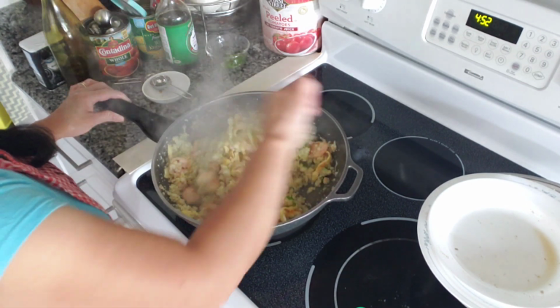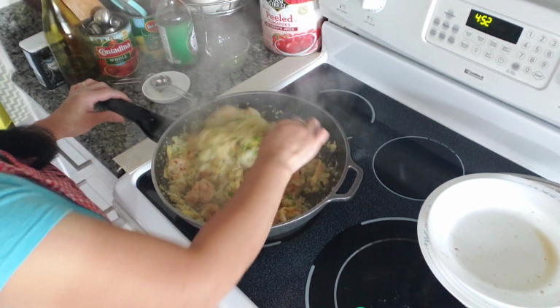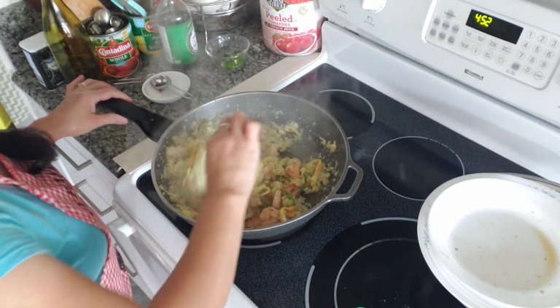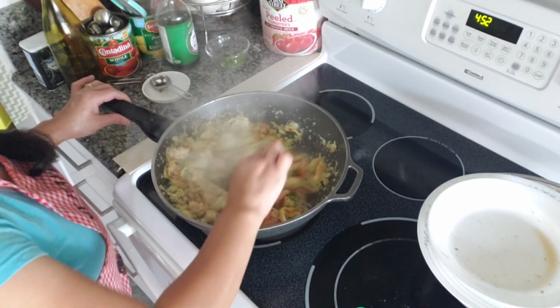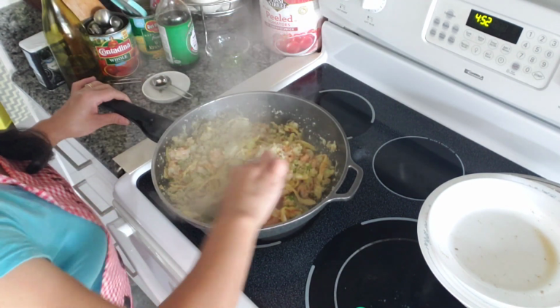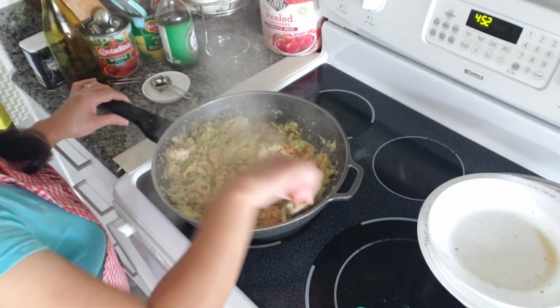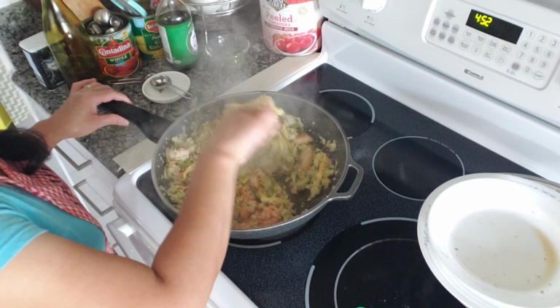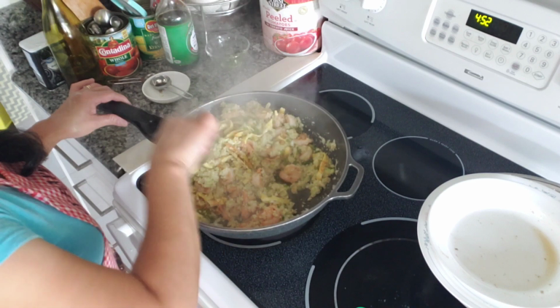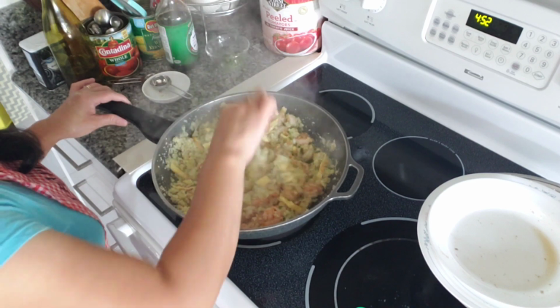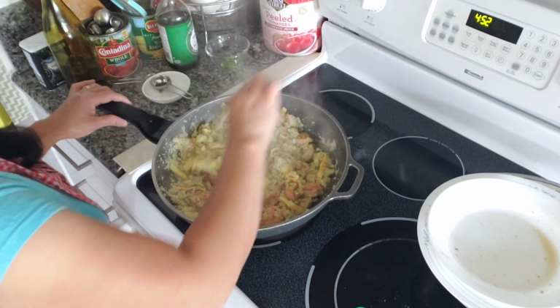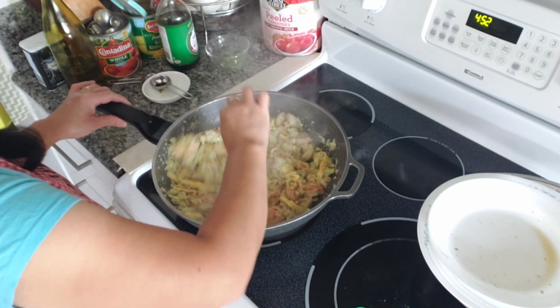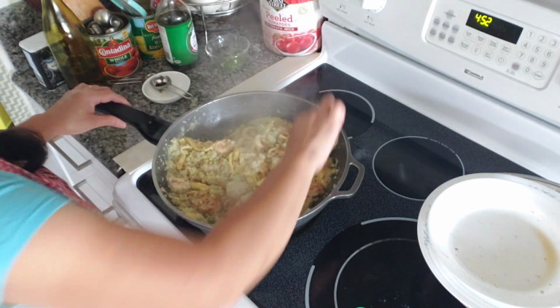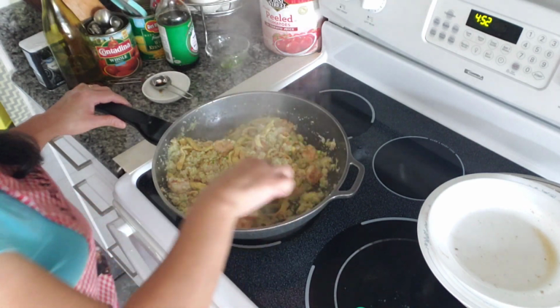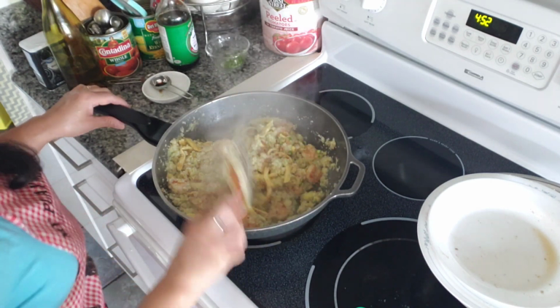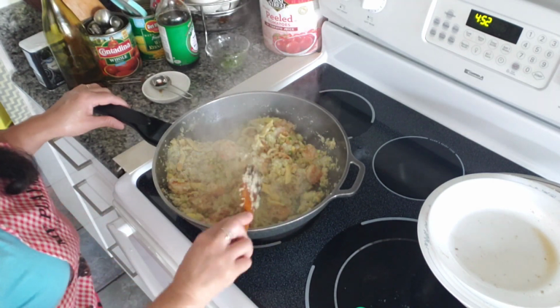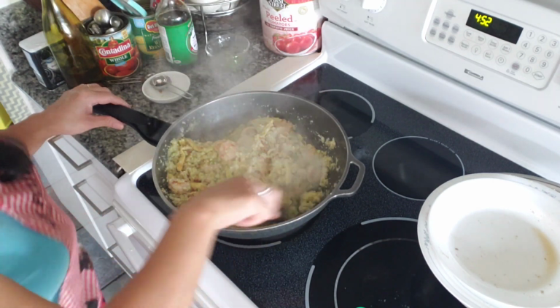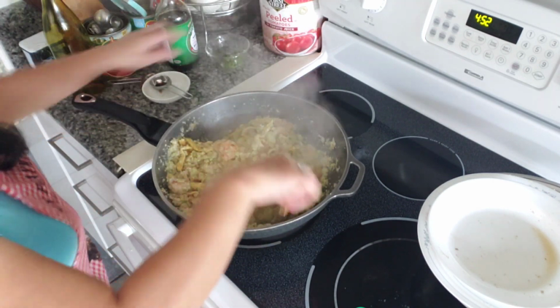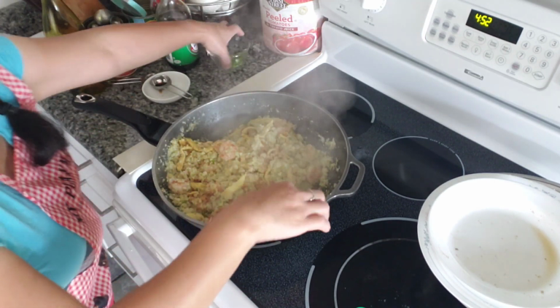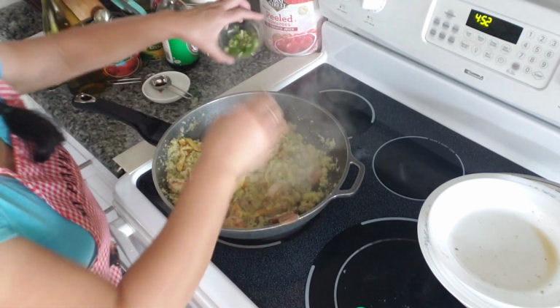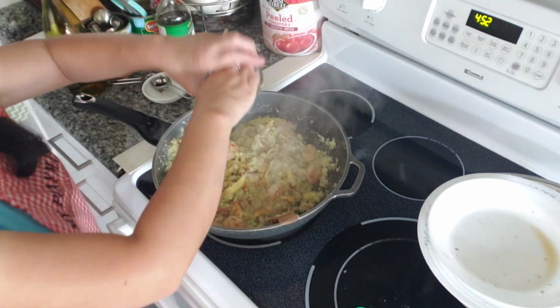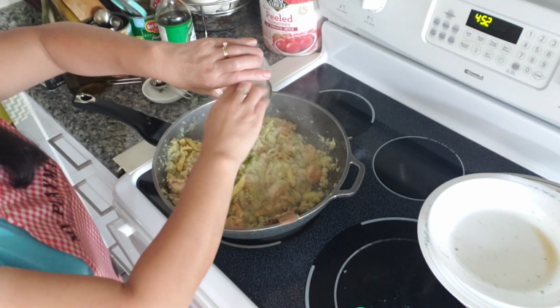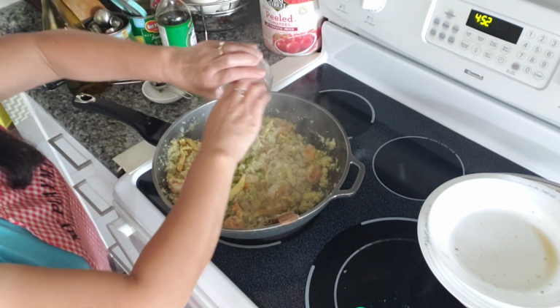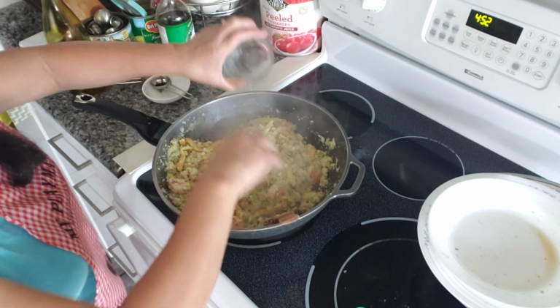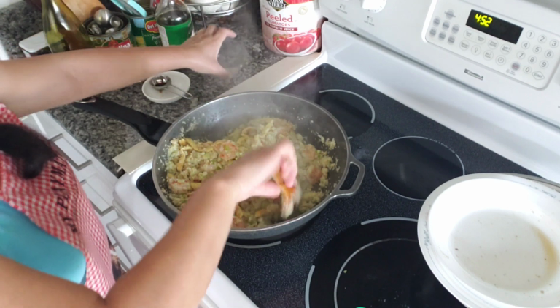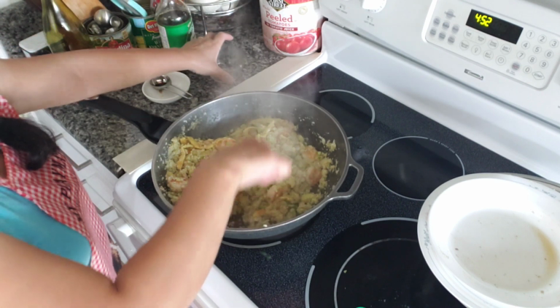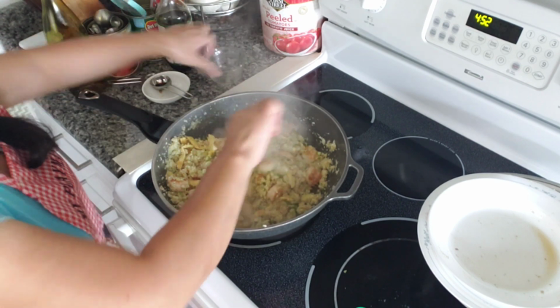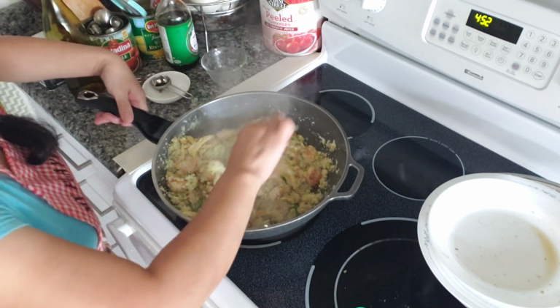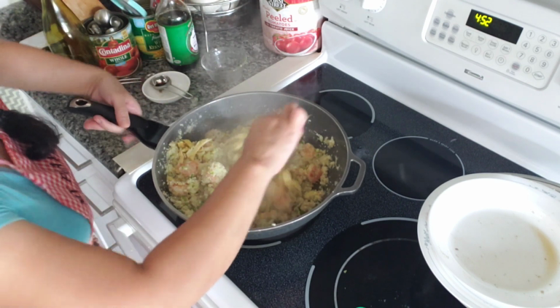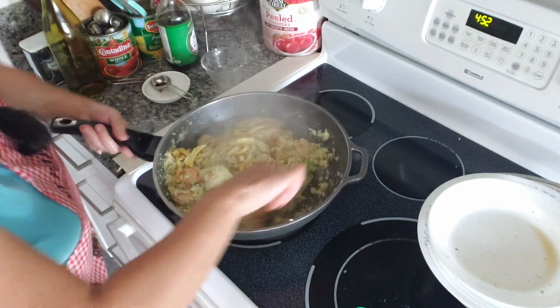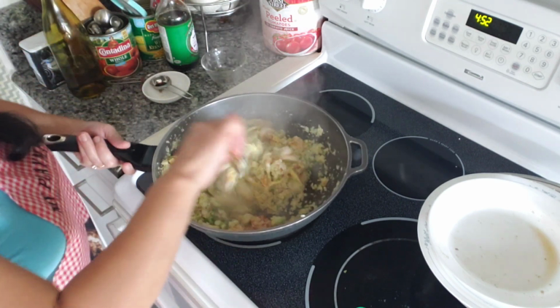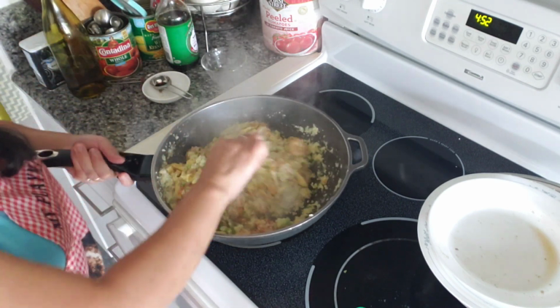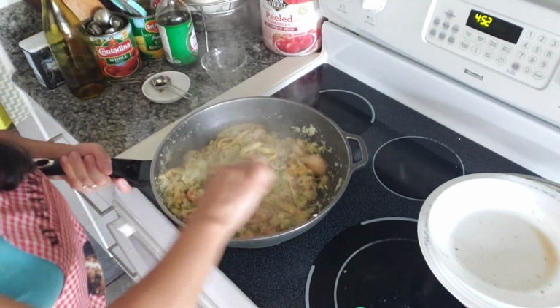Add some green onions. We don't want to overcook the cauliflower, guys. And voila, we are done.